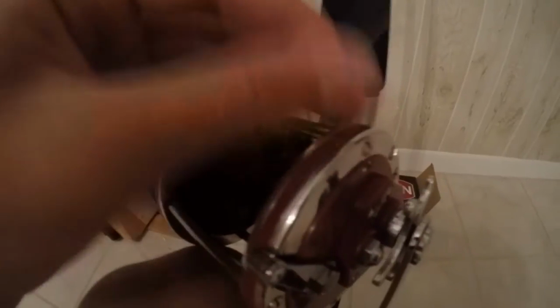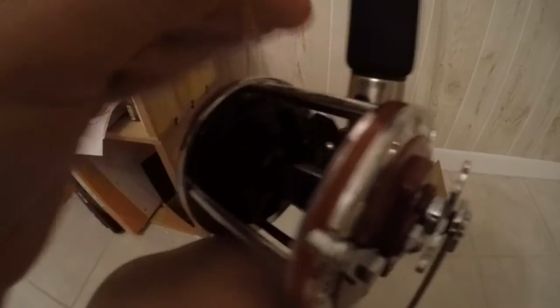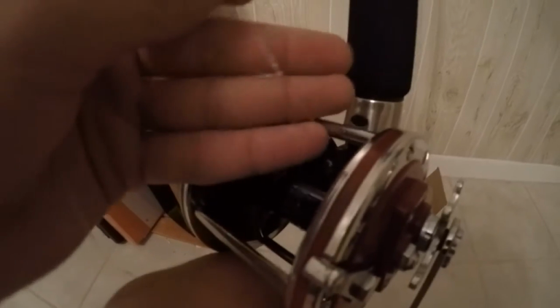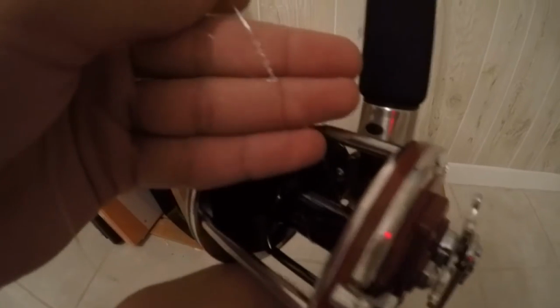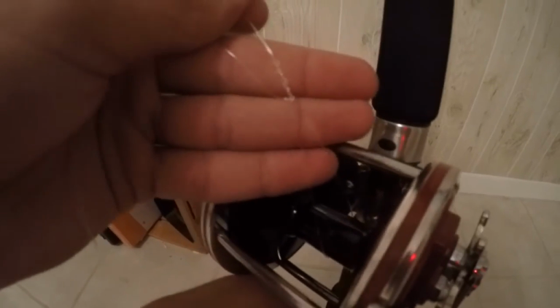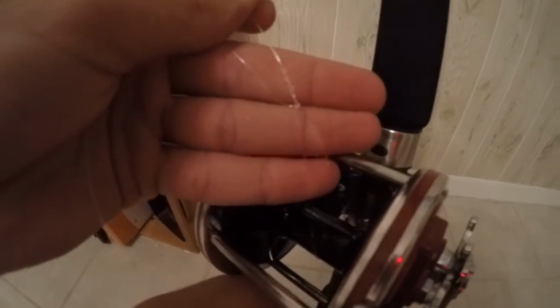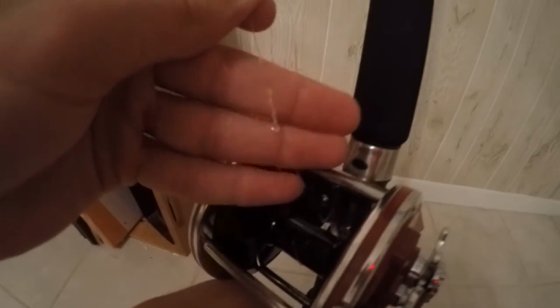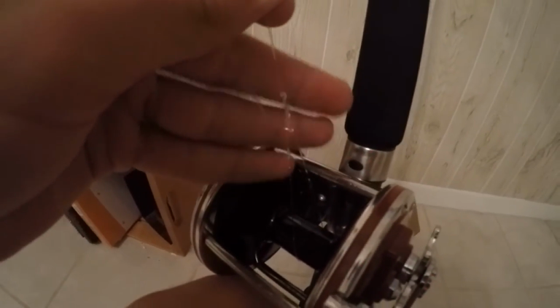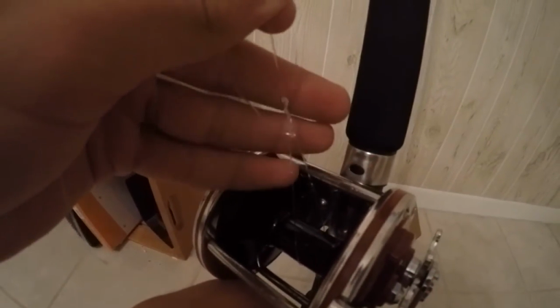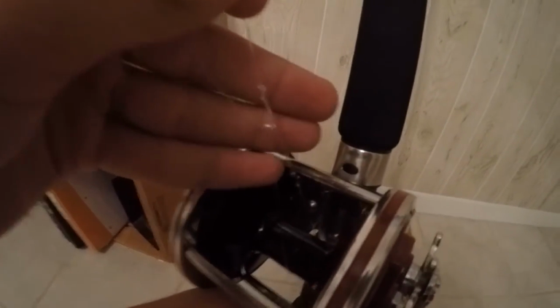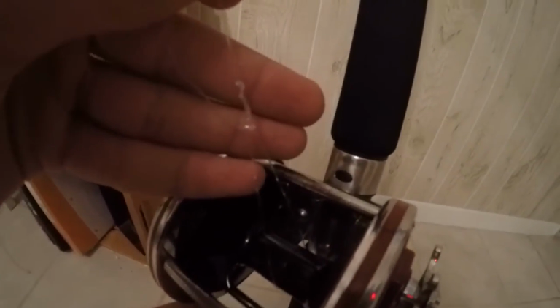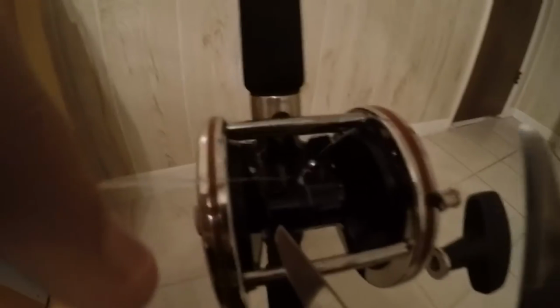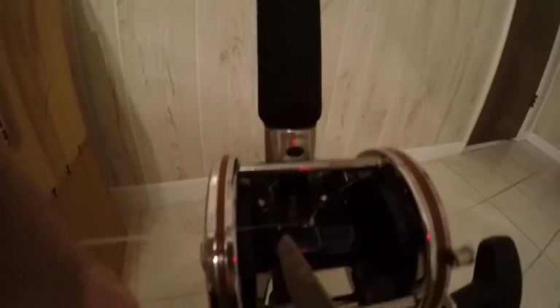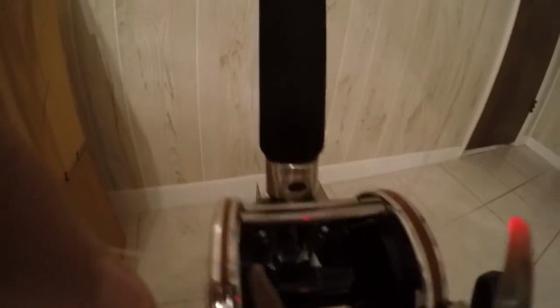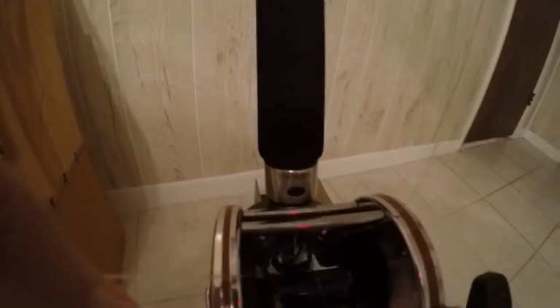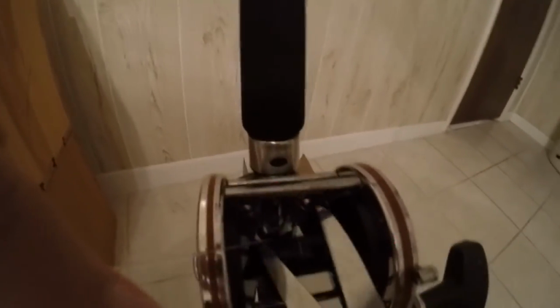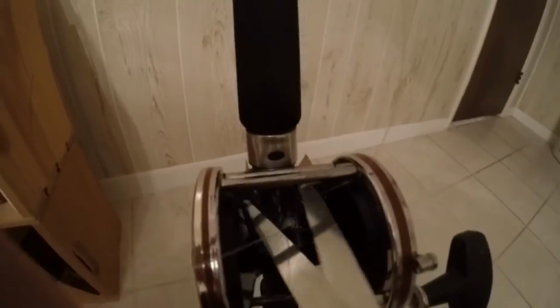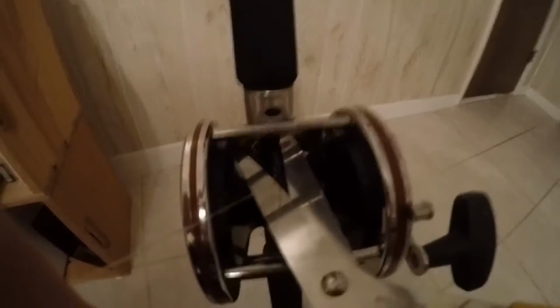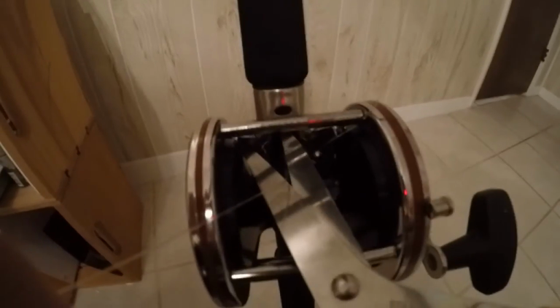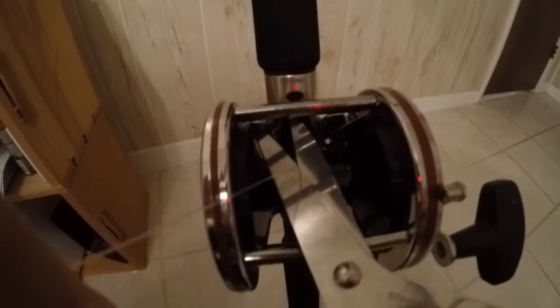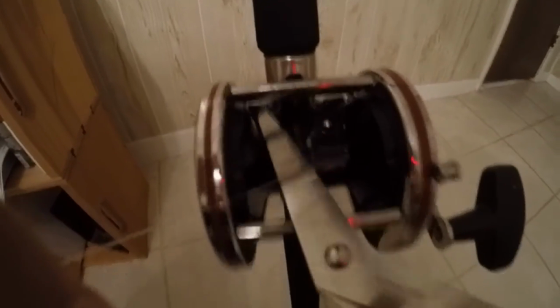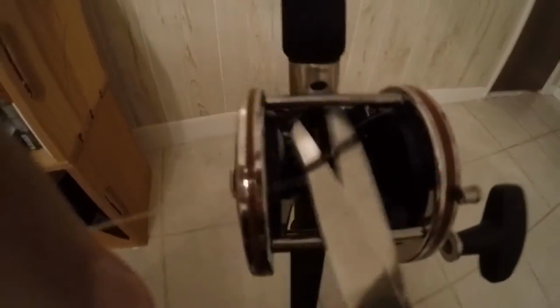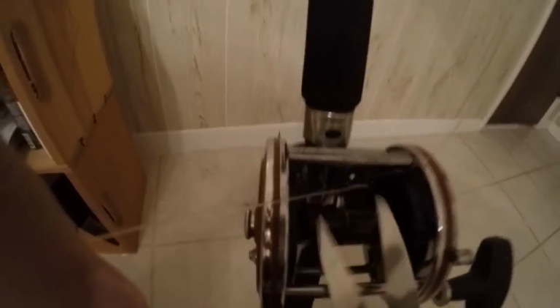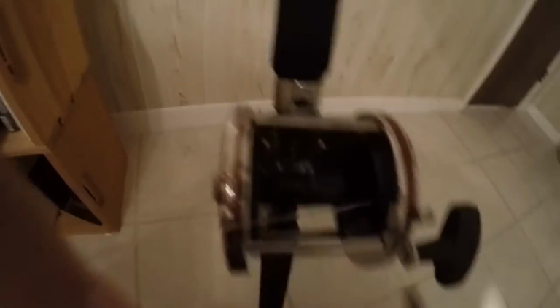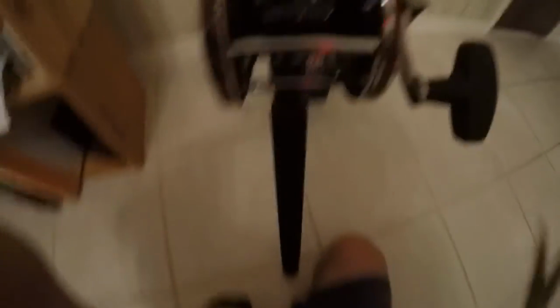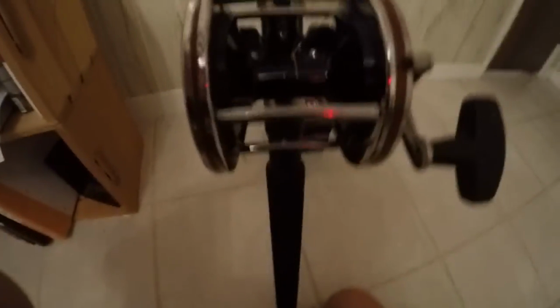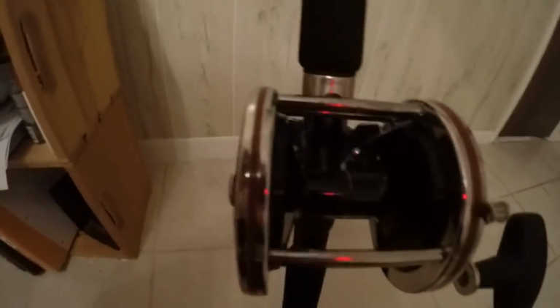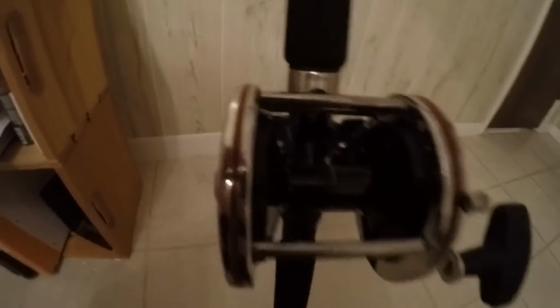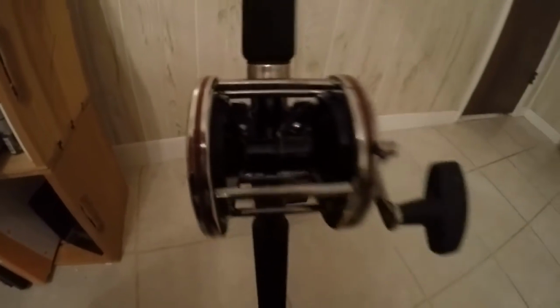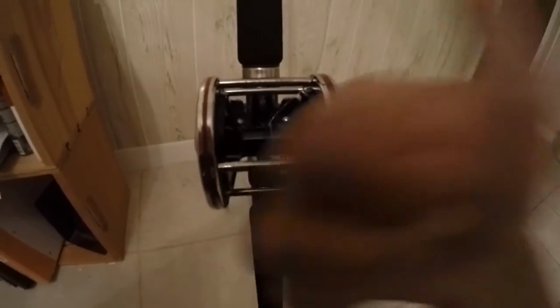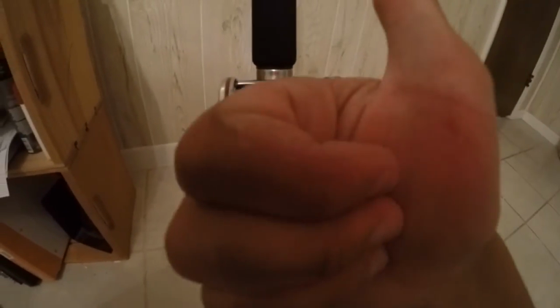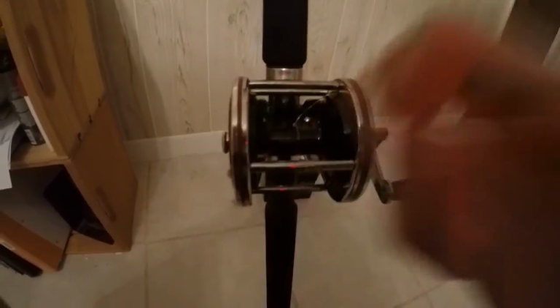Now just put your line around the spool. Any knot will do — I tied a clinch knot here as you can see. Cinch it down real tight and trim your tag end. You want it to be really tight on the spool.